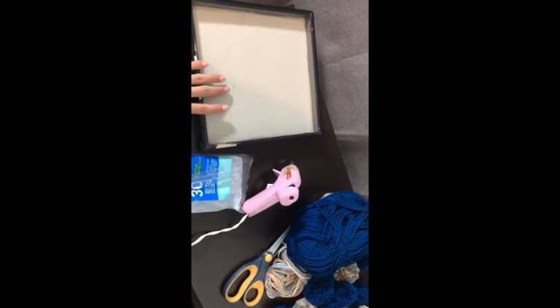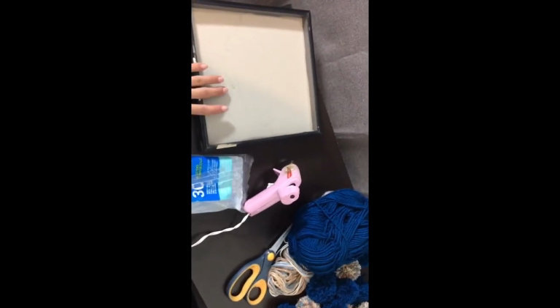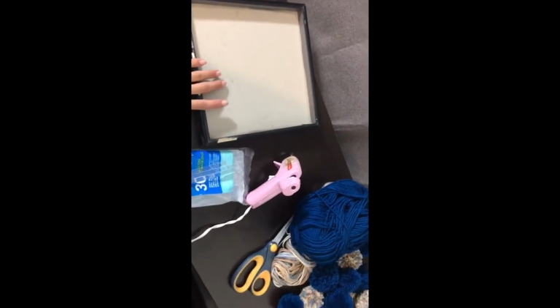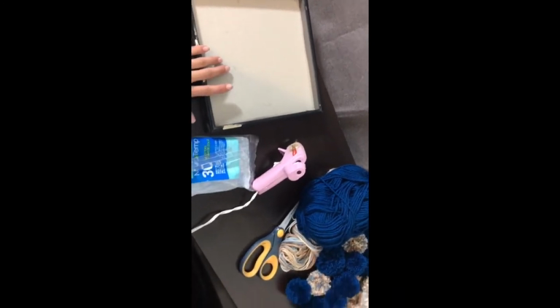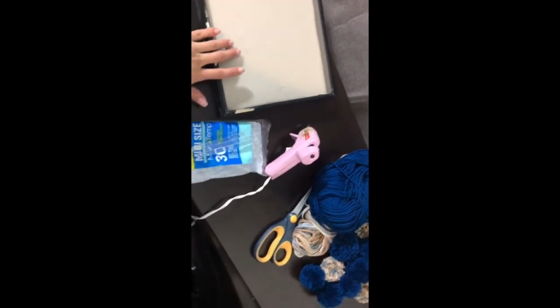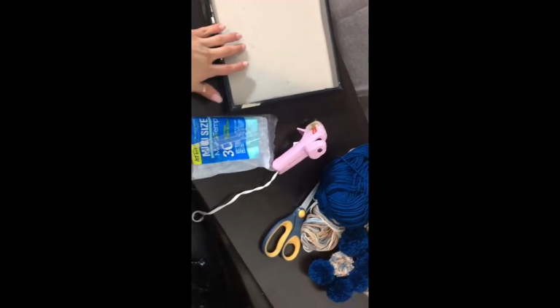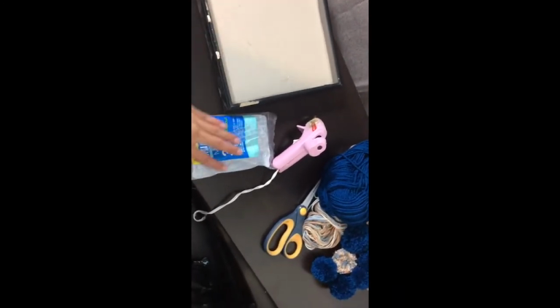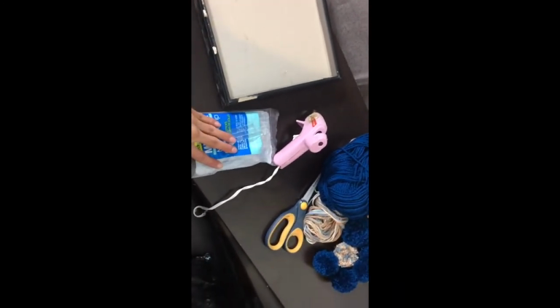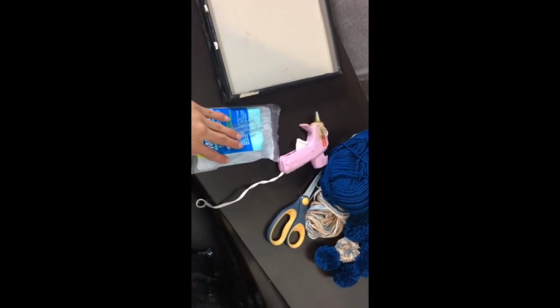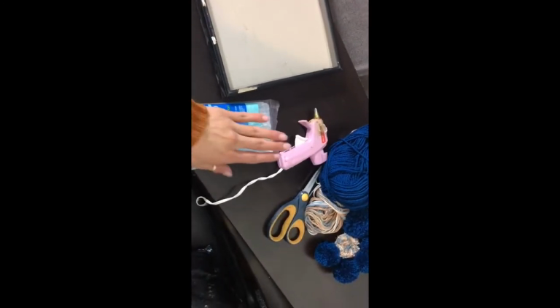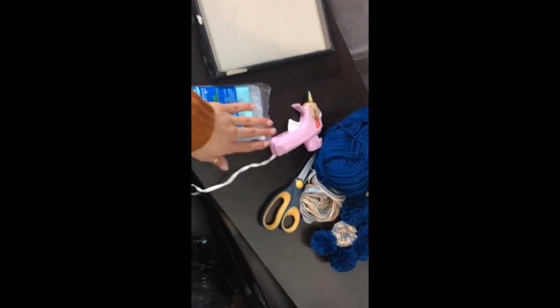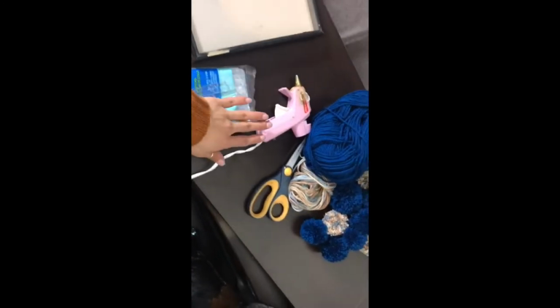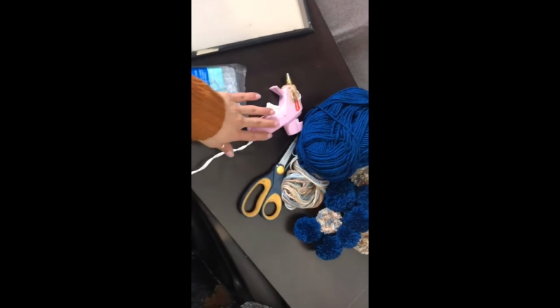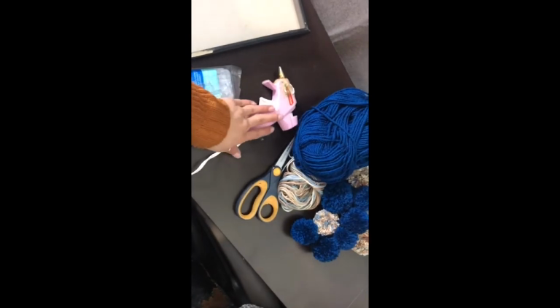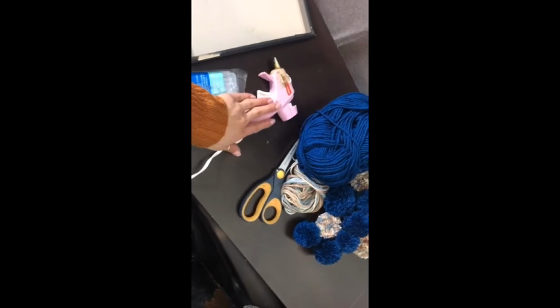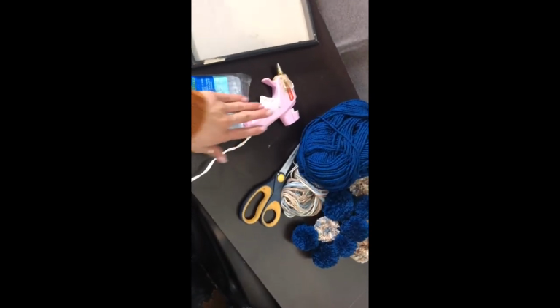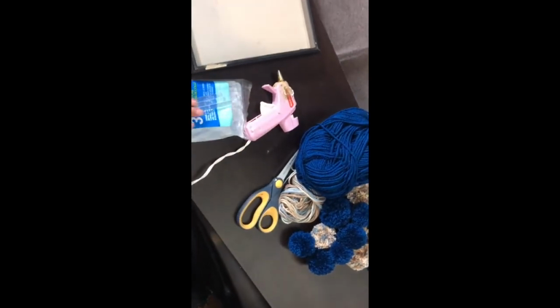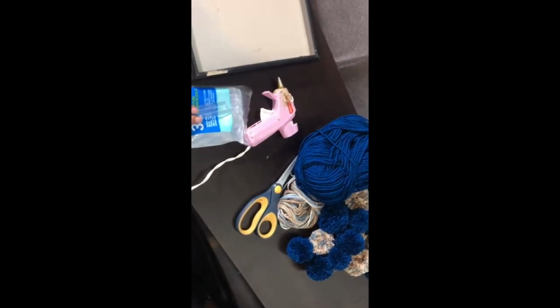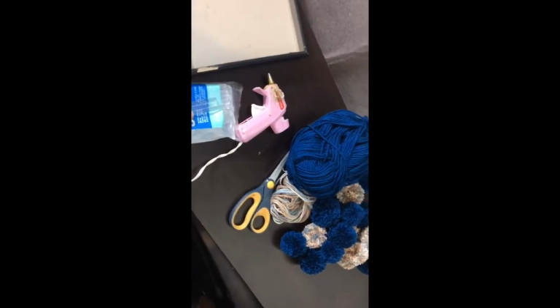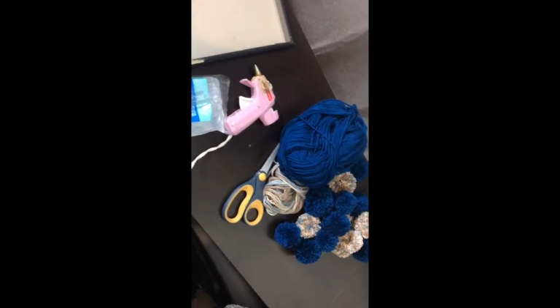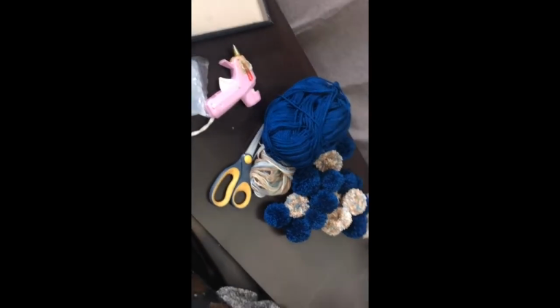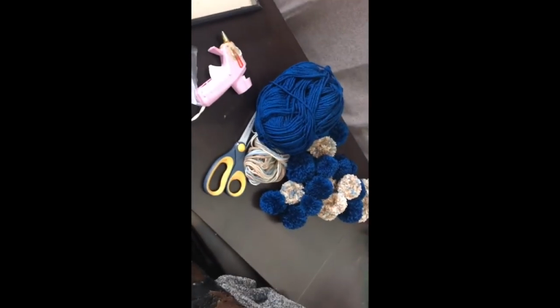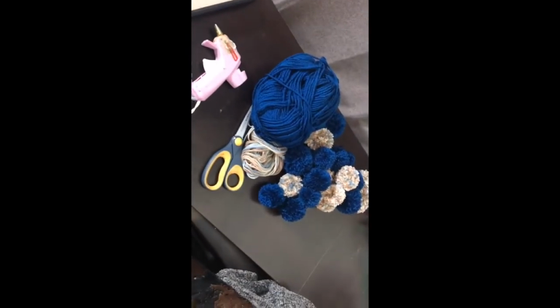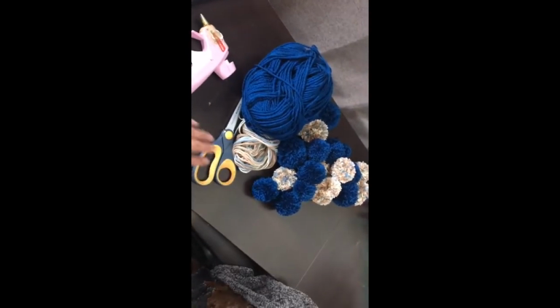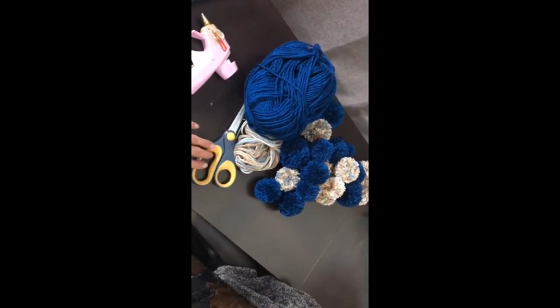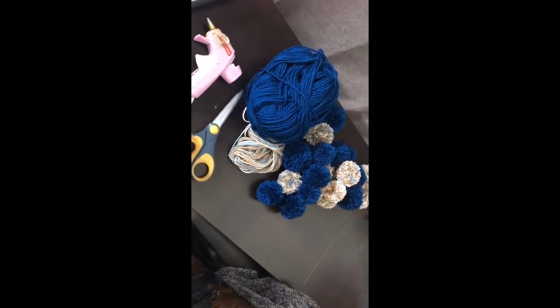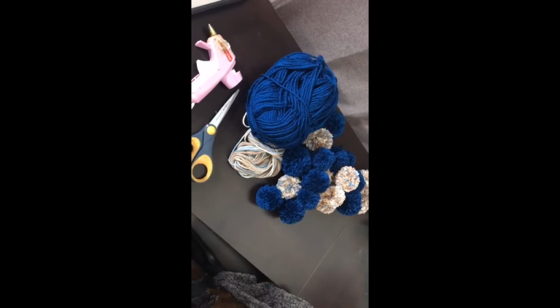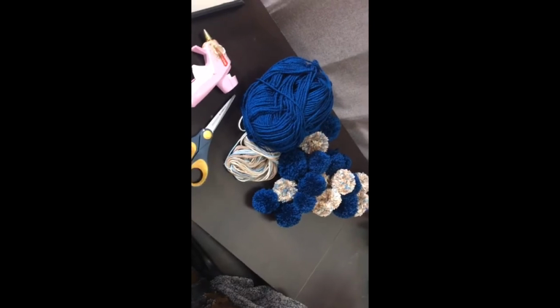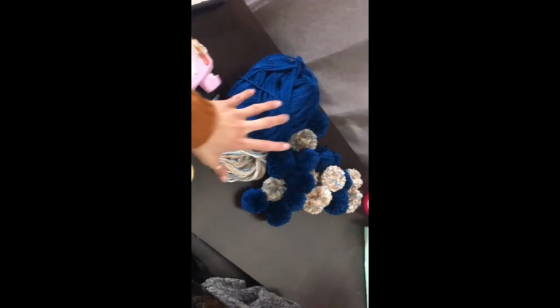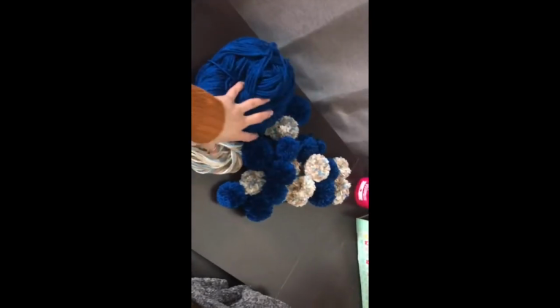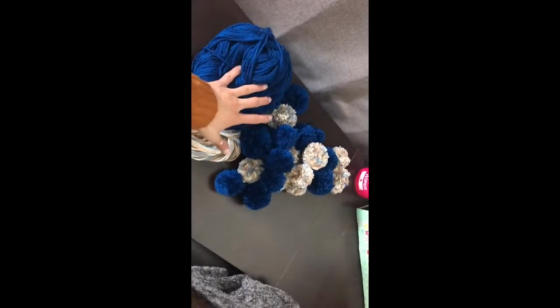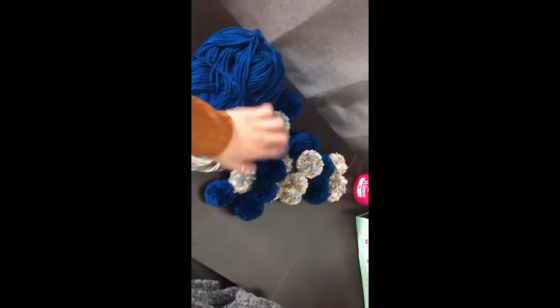For your materials you need a canvas or some type of frame to glue these on, a hot glue gun, your yarn, scissors, and that's it.